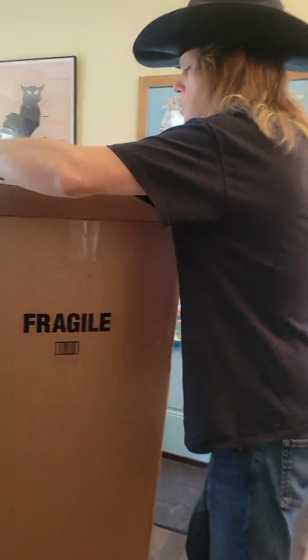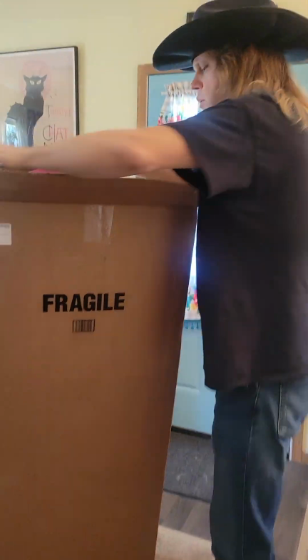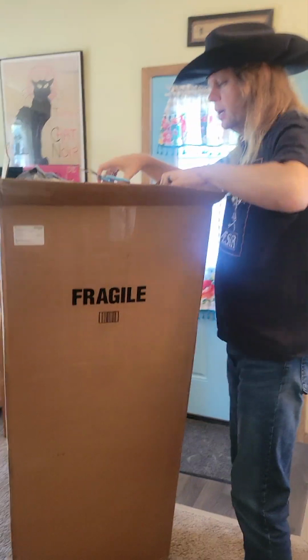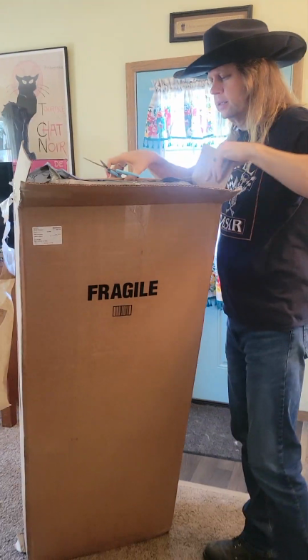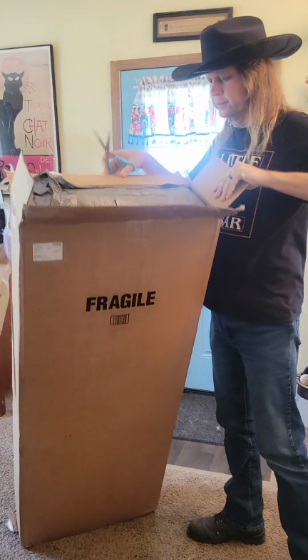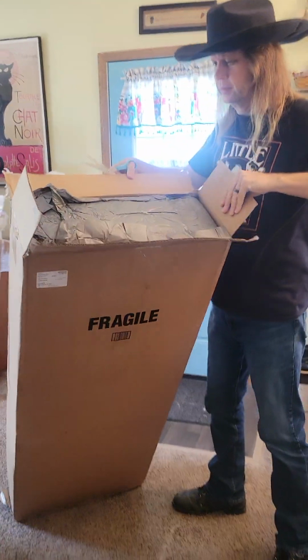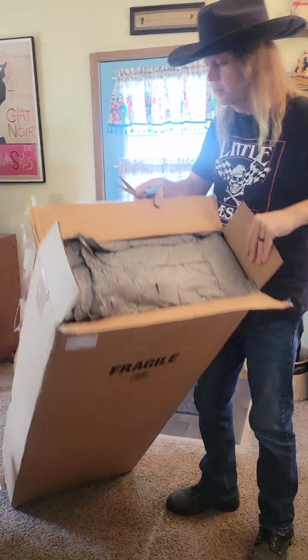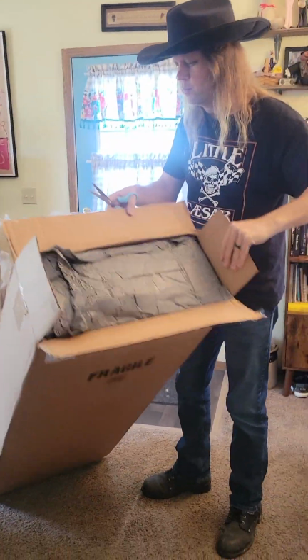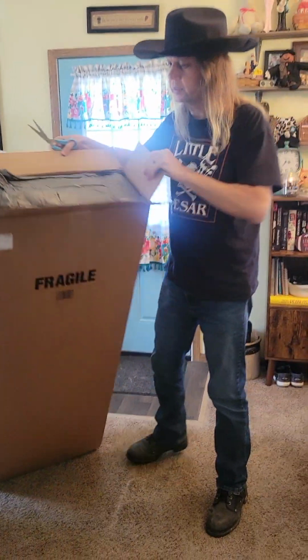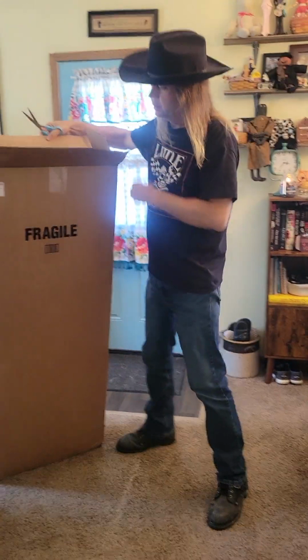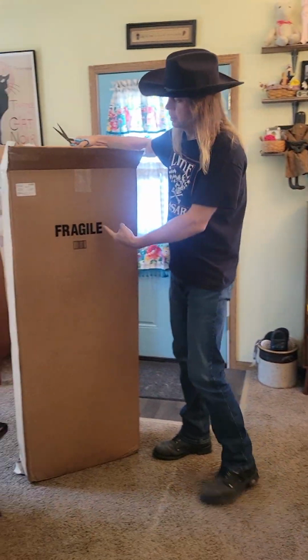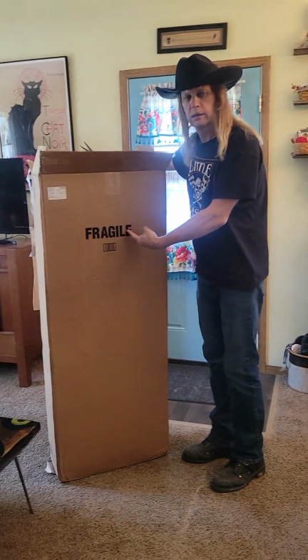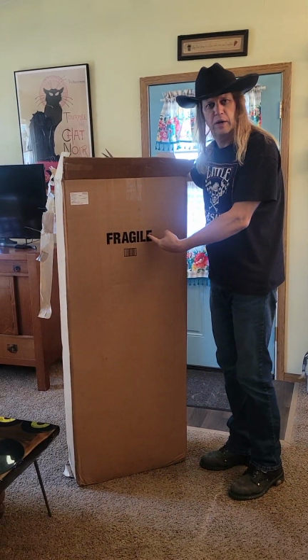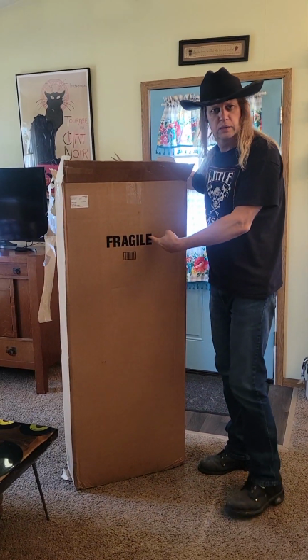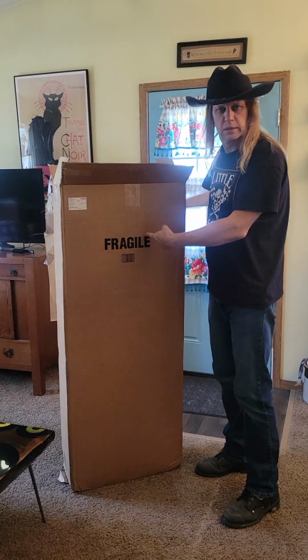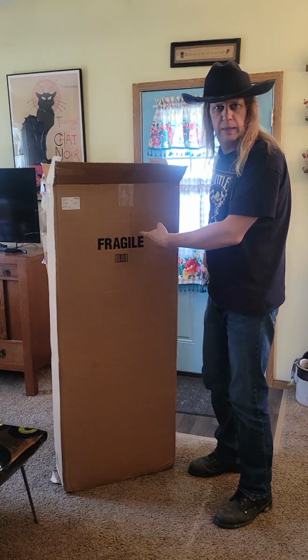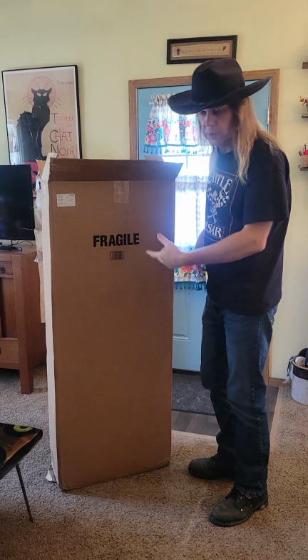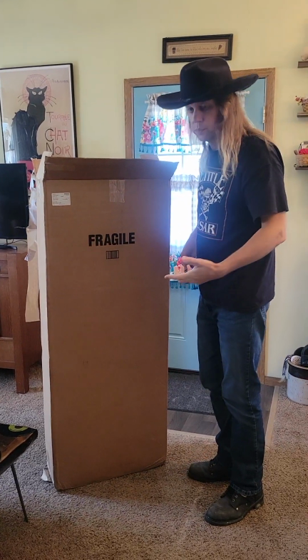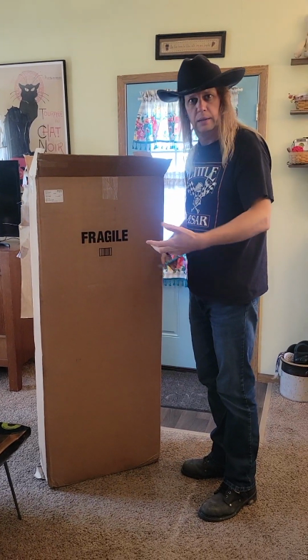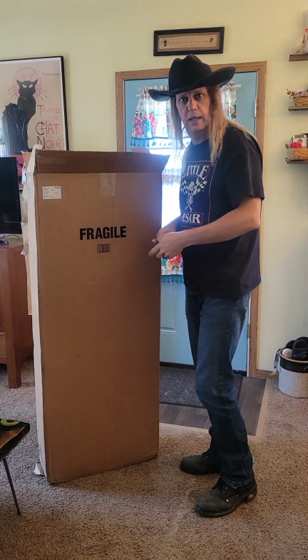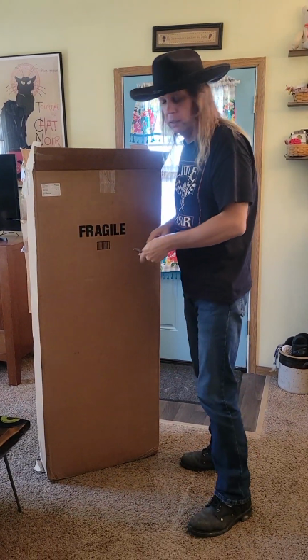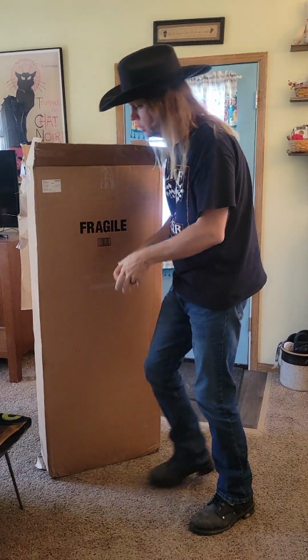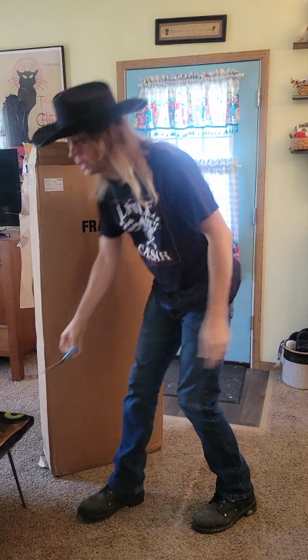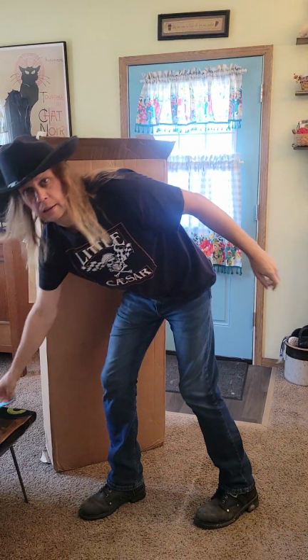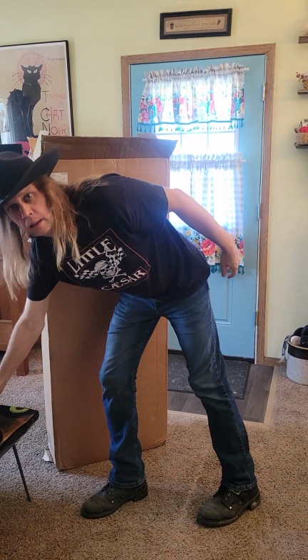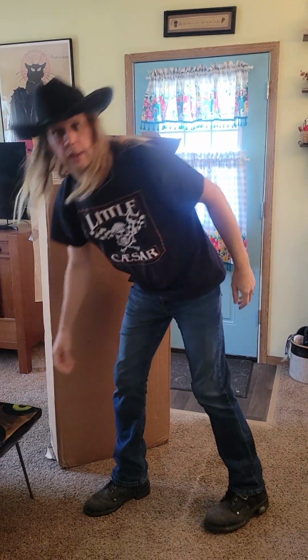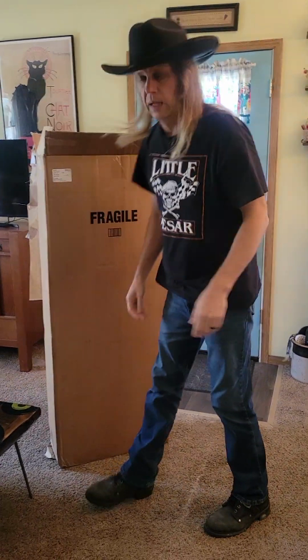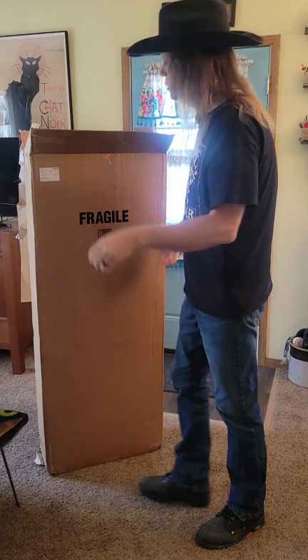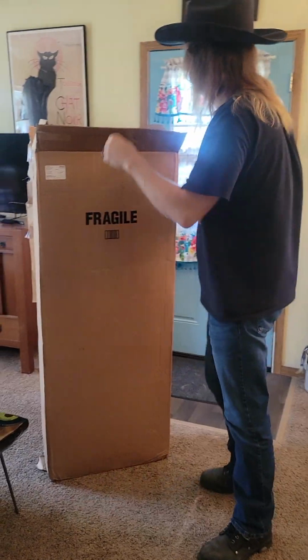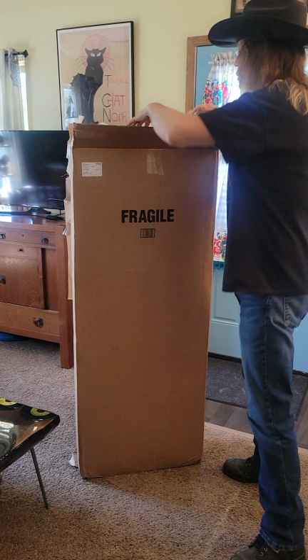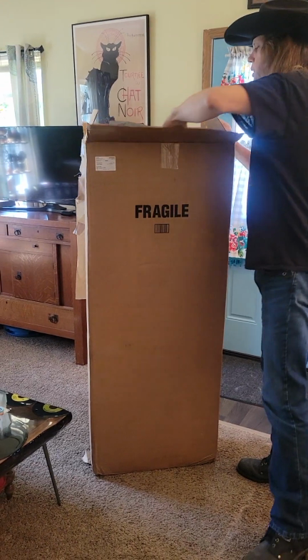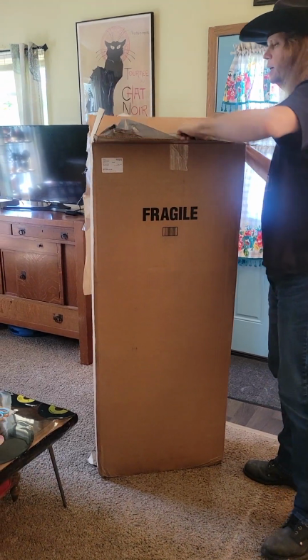Let's see what's out here. Big old box. They marked it fragile because sometimes the postman will step on it, throw it down — it'll be in the bottom of the truck. You don't want none of that.